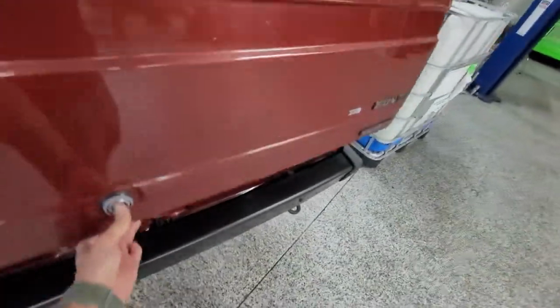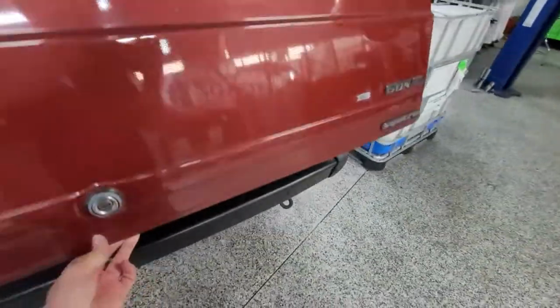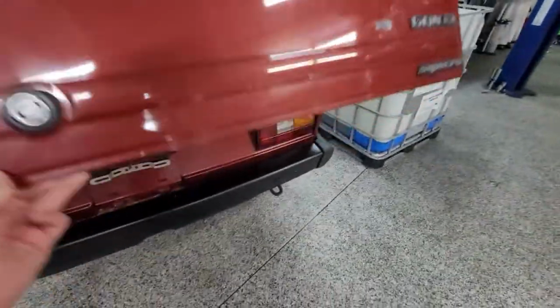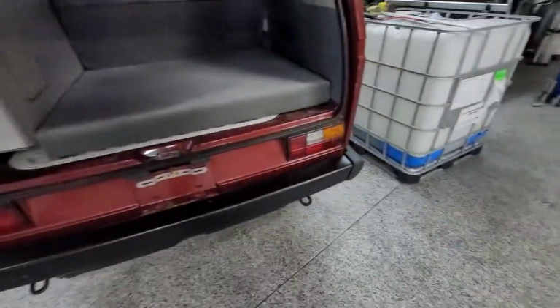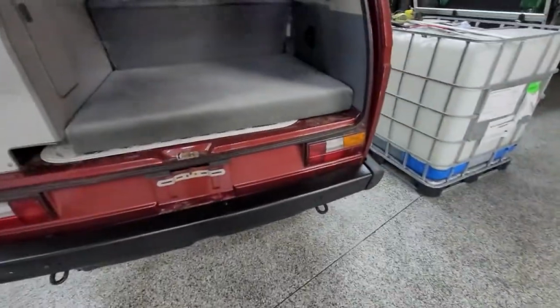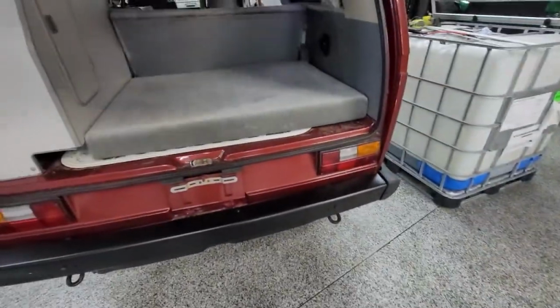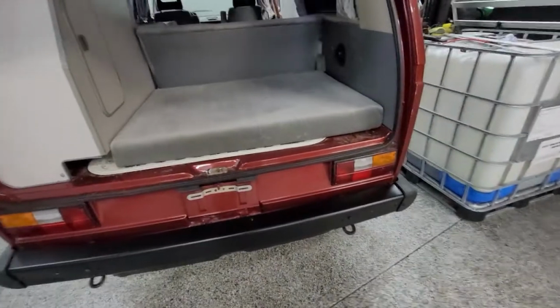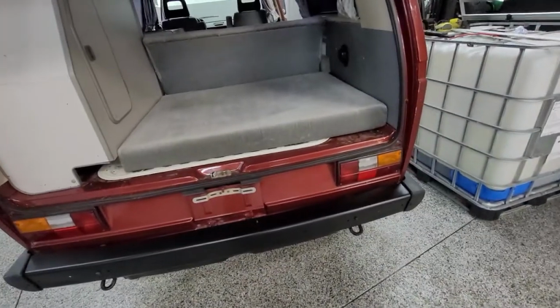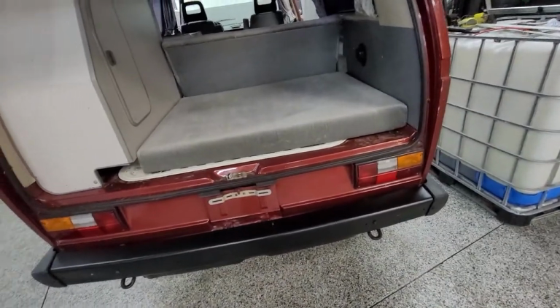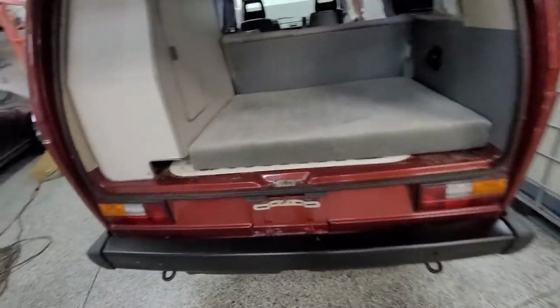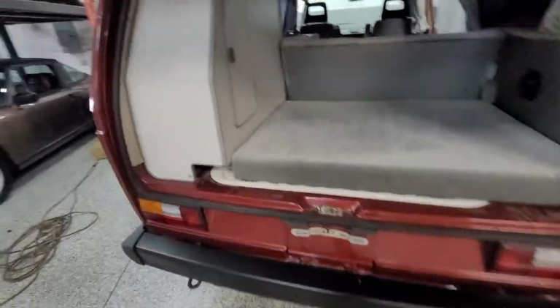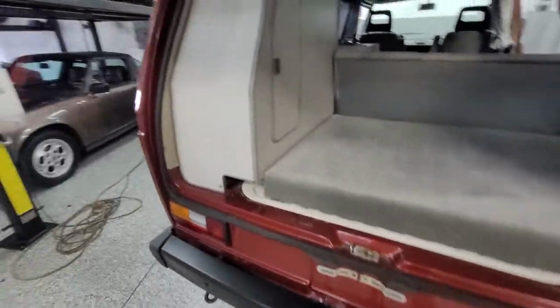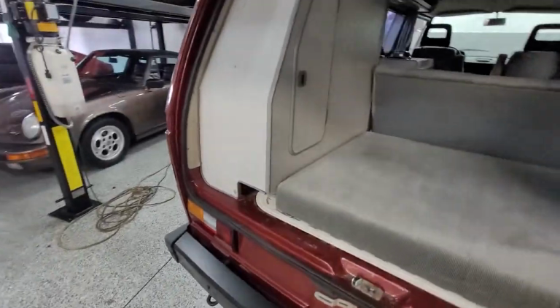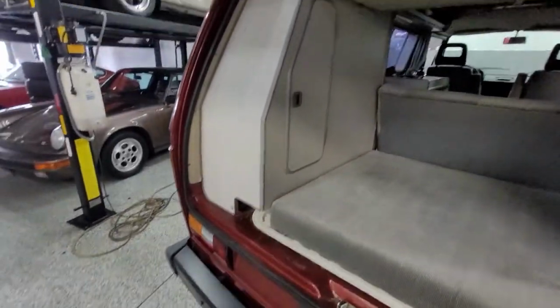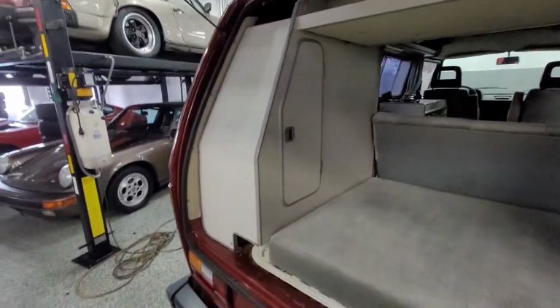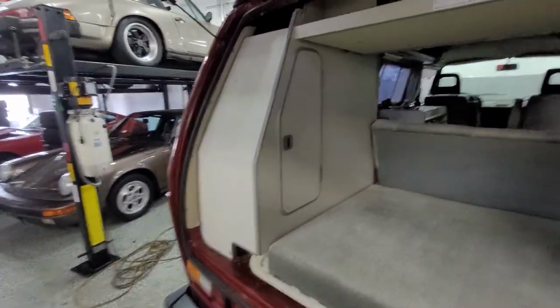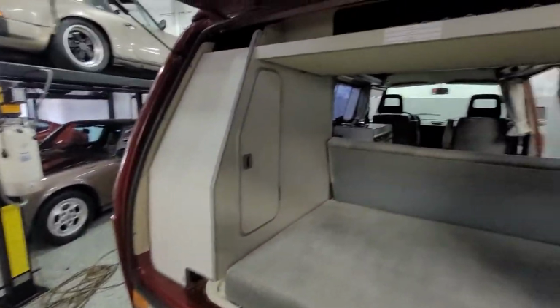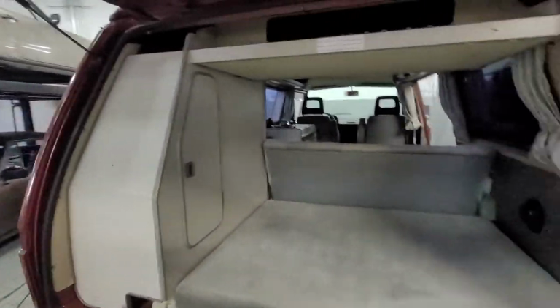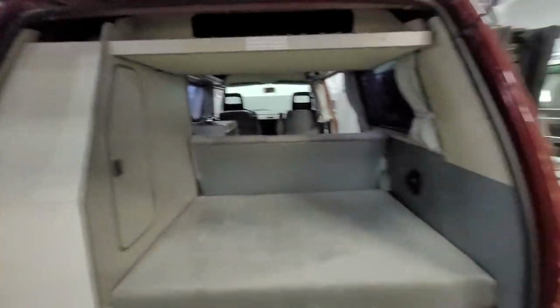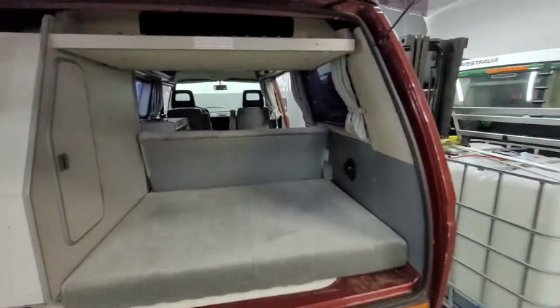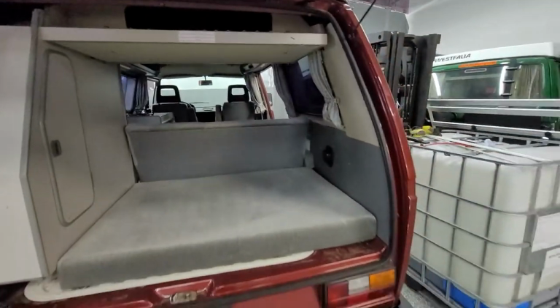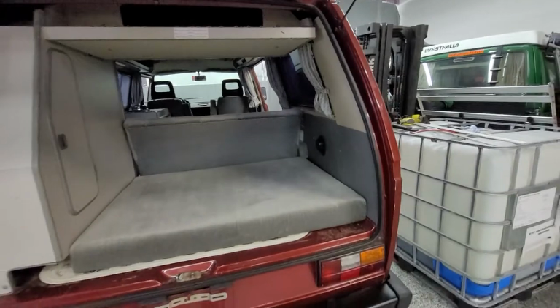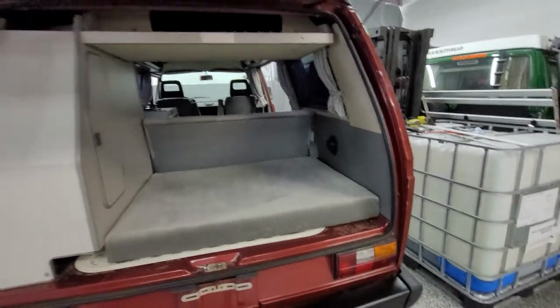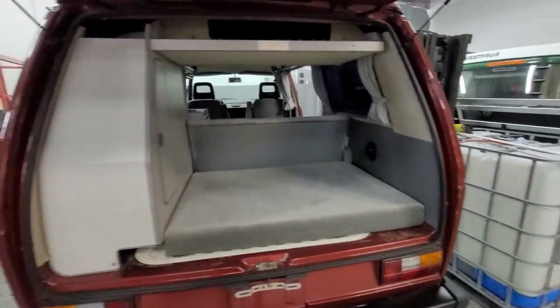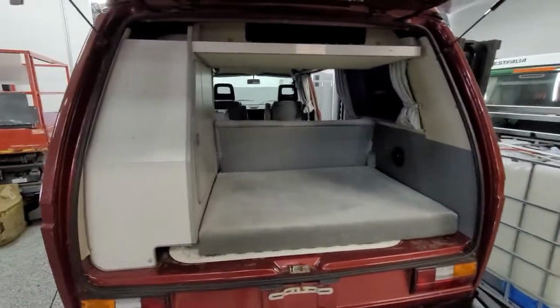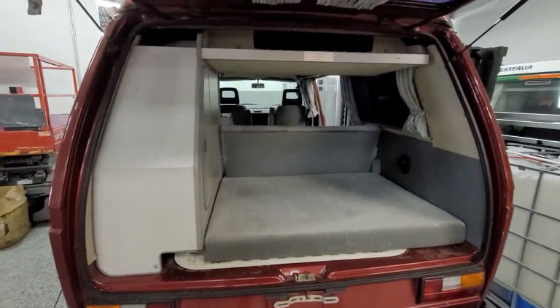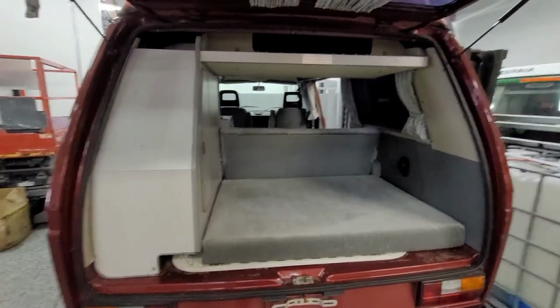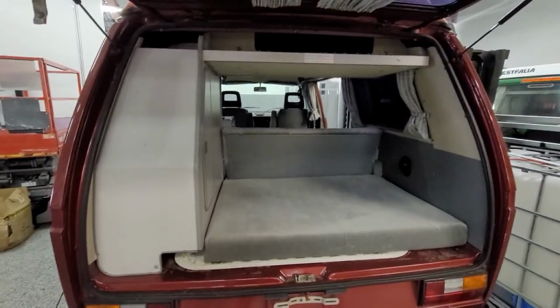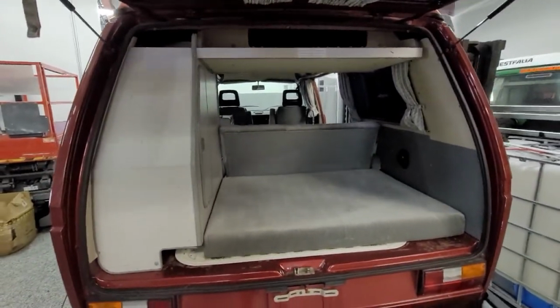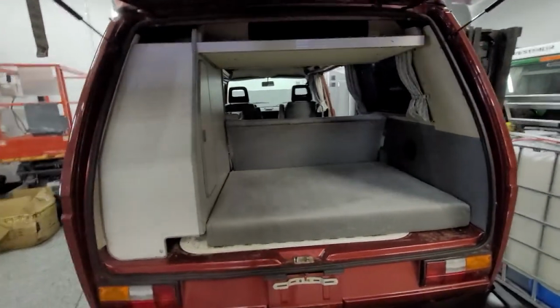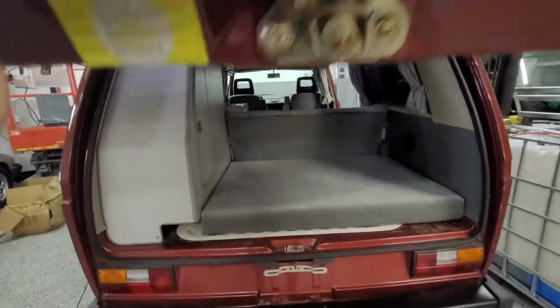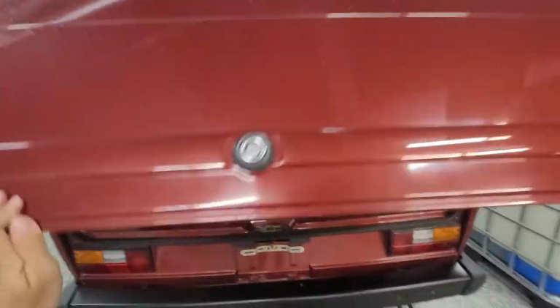Back of the rig here is really nice. No issues at all. Super, super clean cabinetry — just what you want.